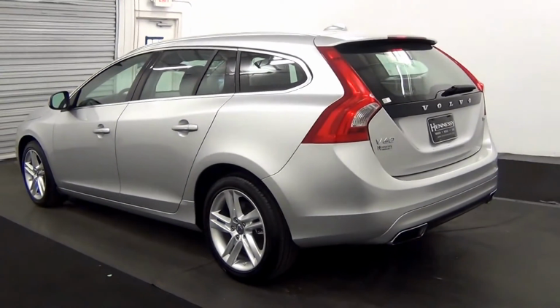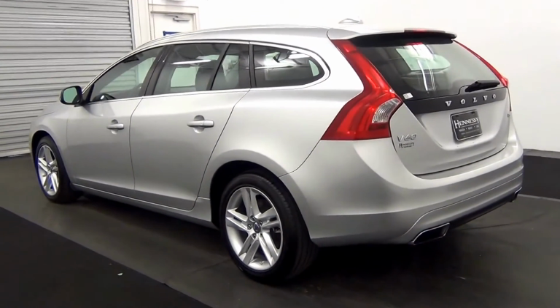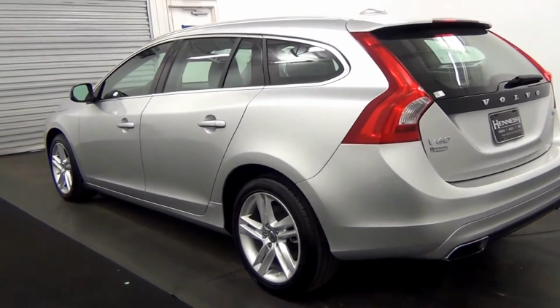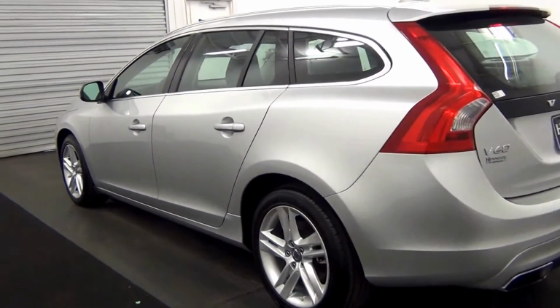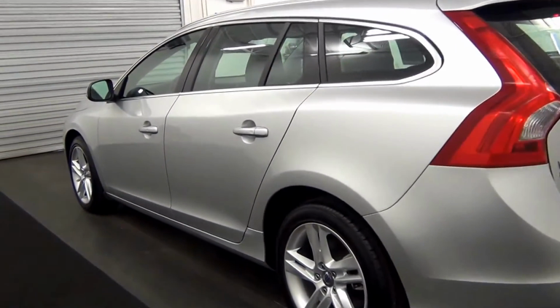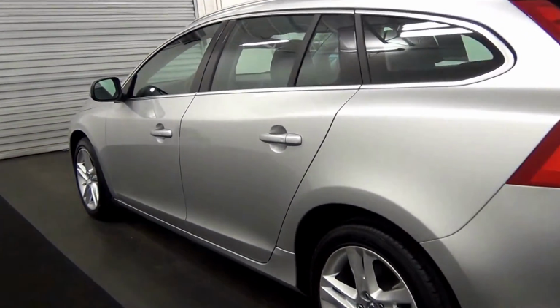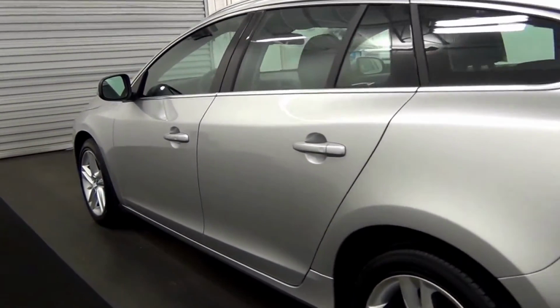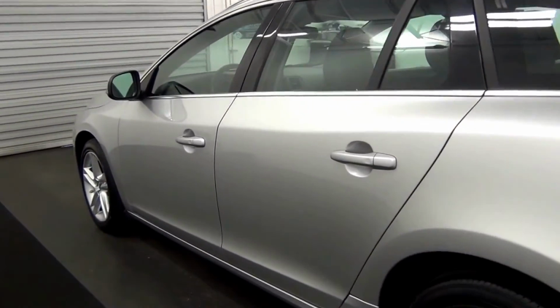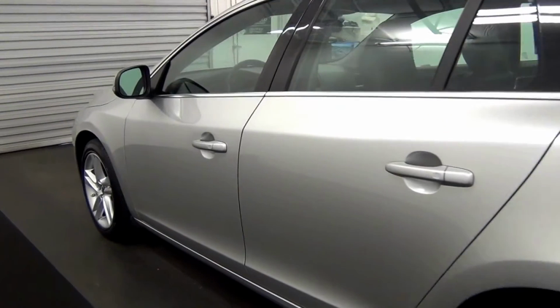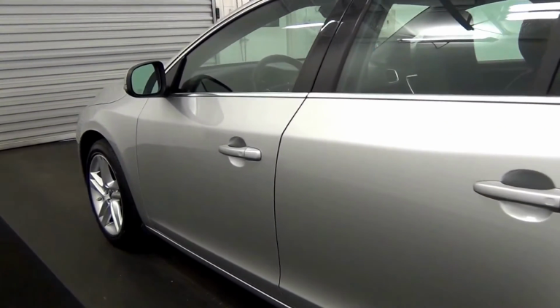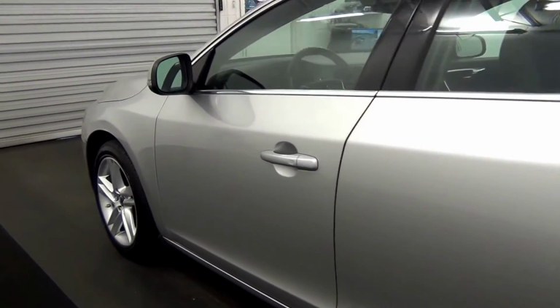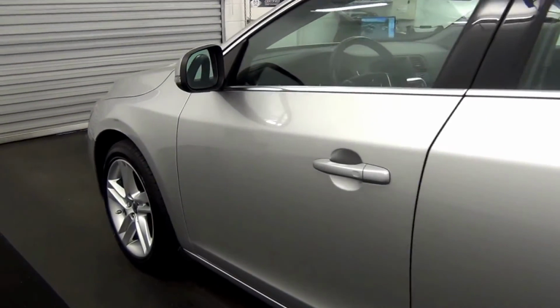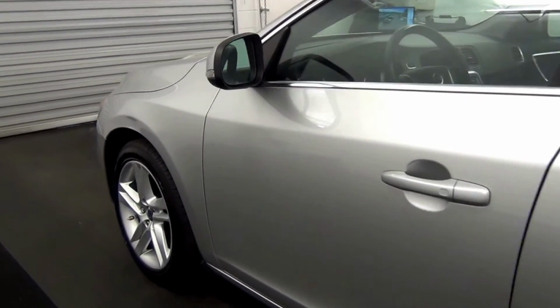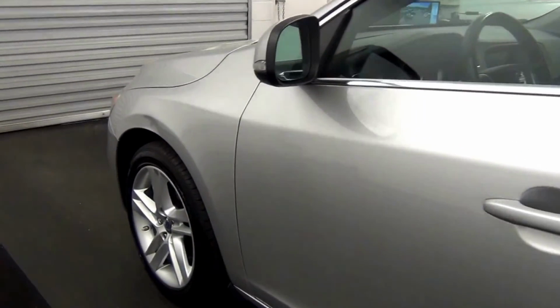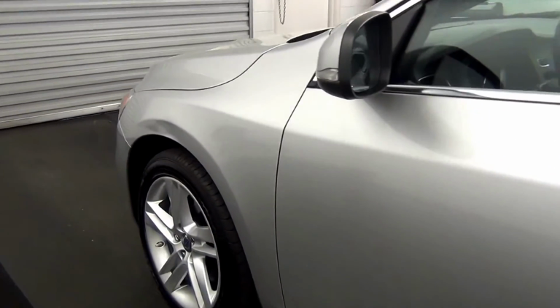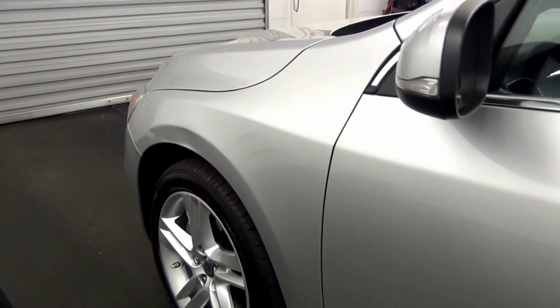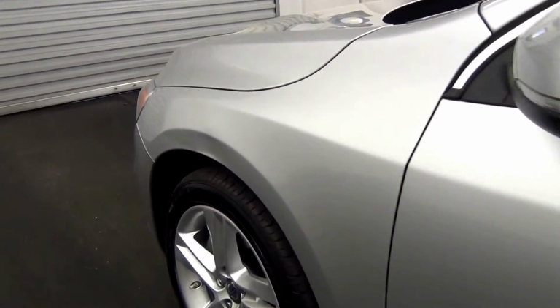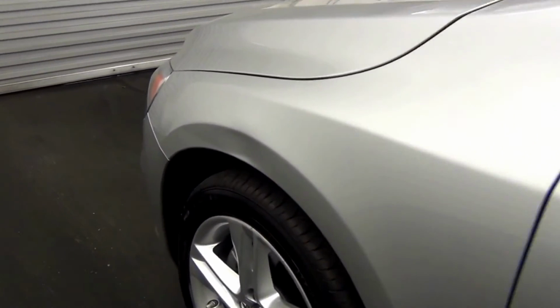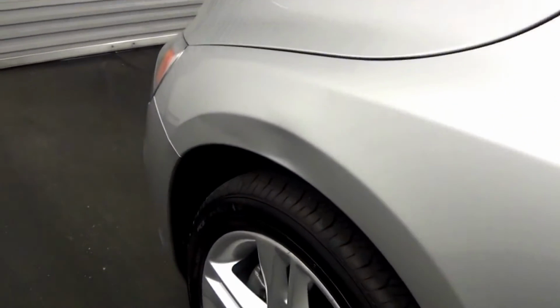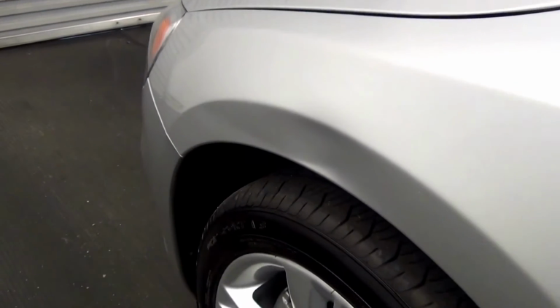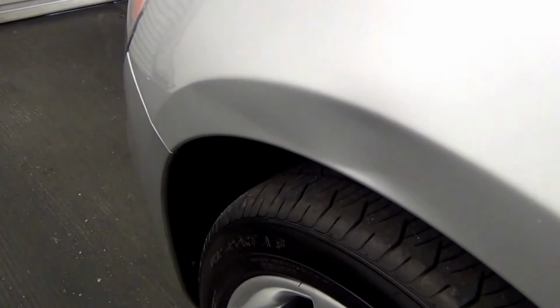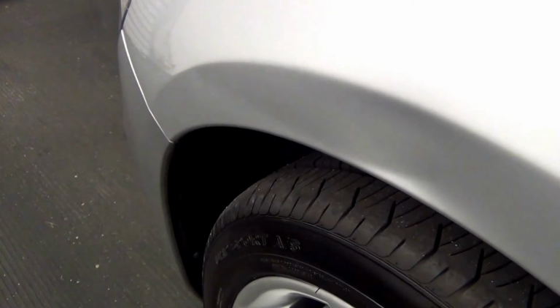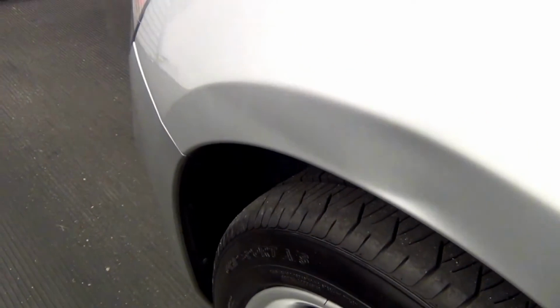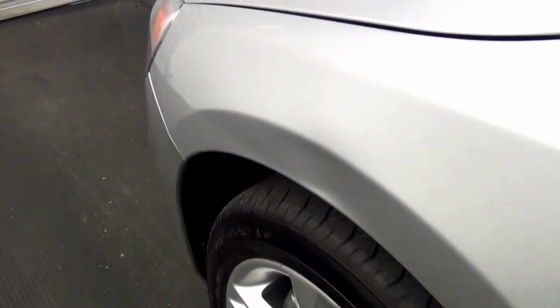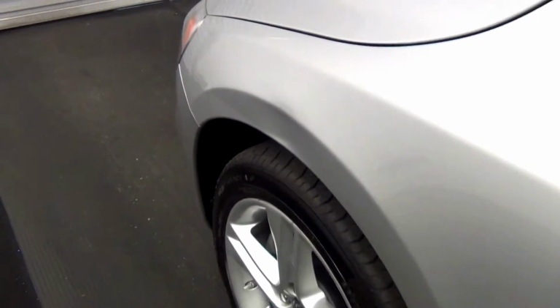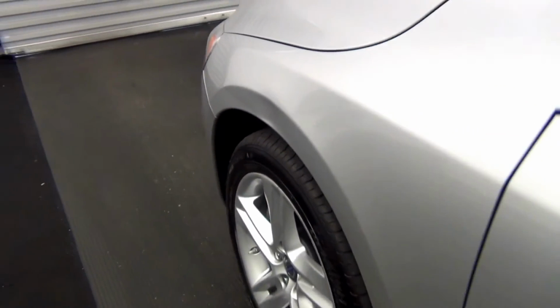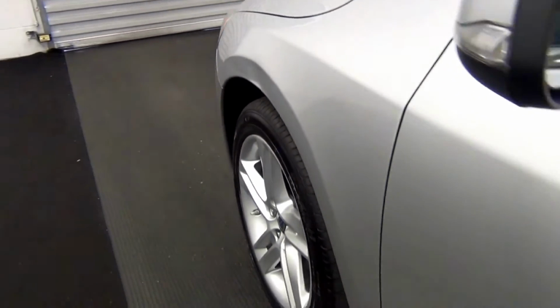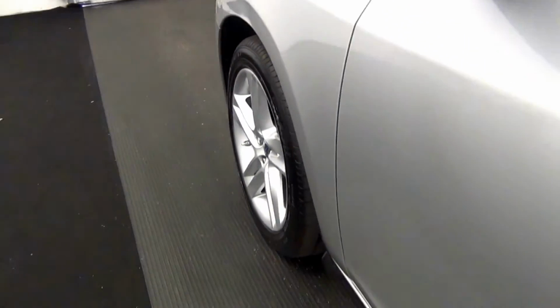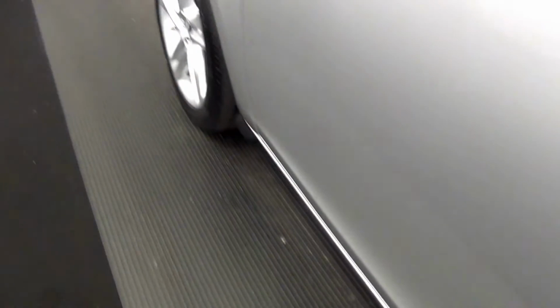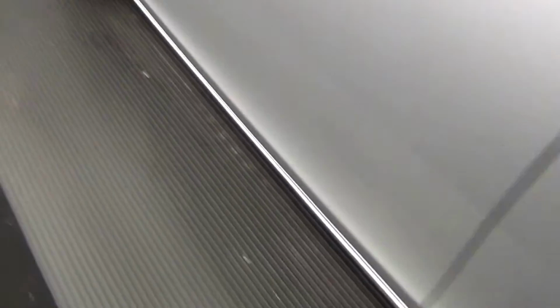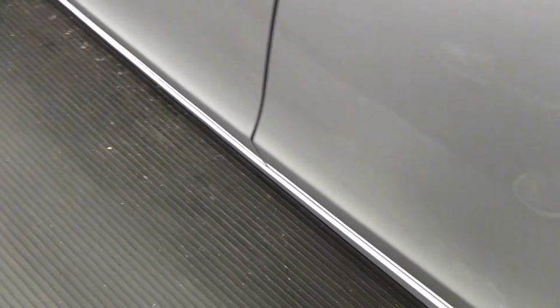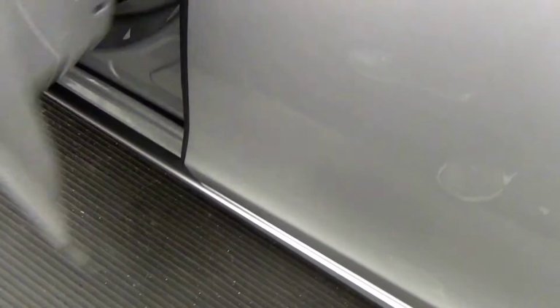Let's move along to the driver side. There's a bit of a dent here, but the rest of the driver's side looks good.